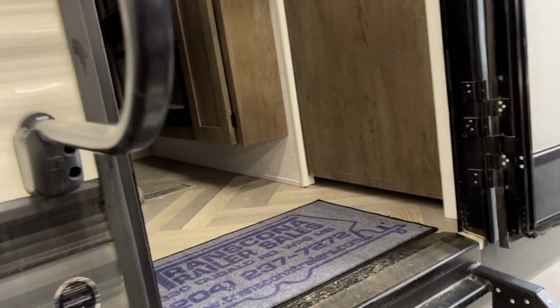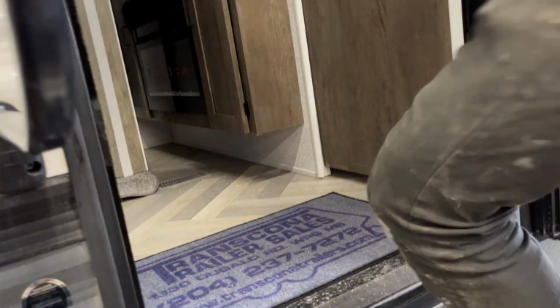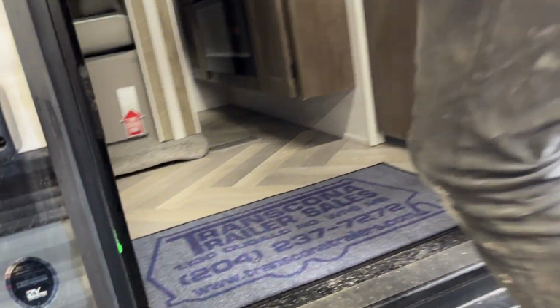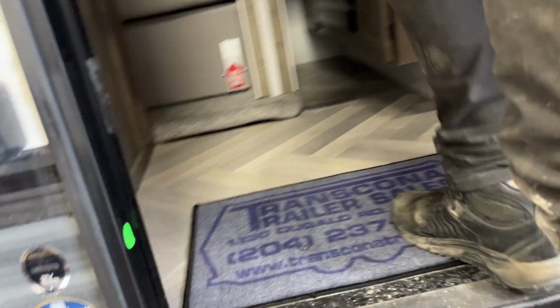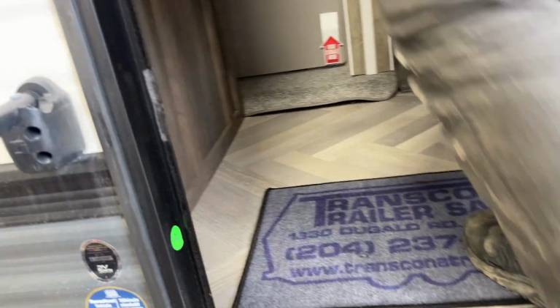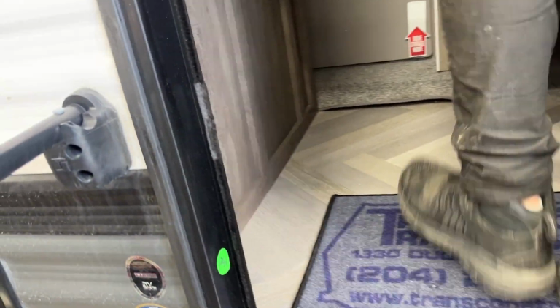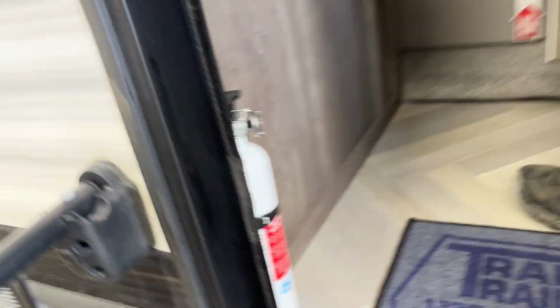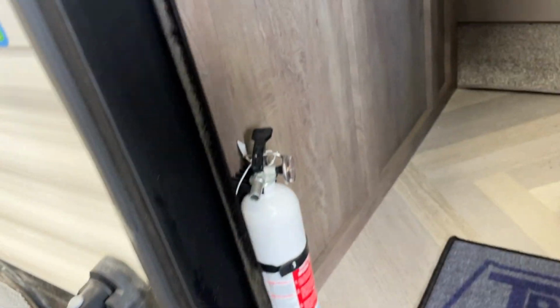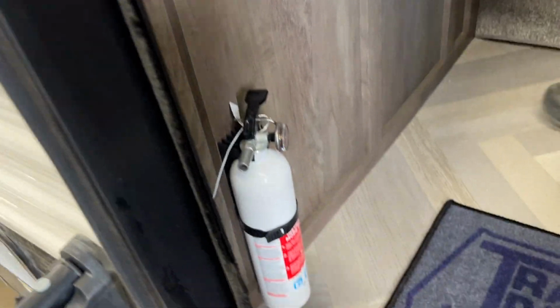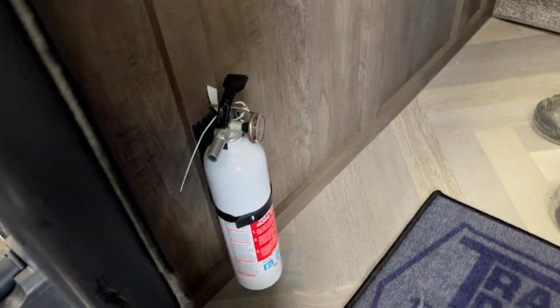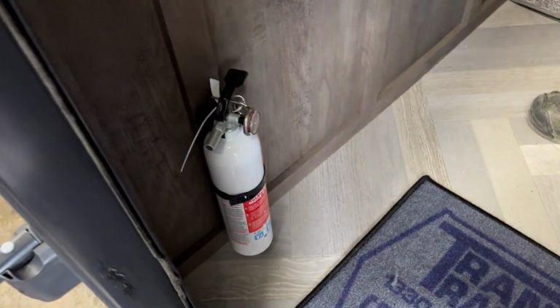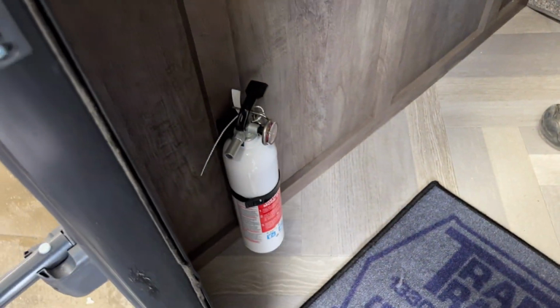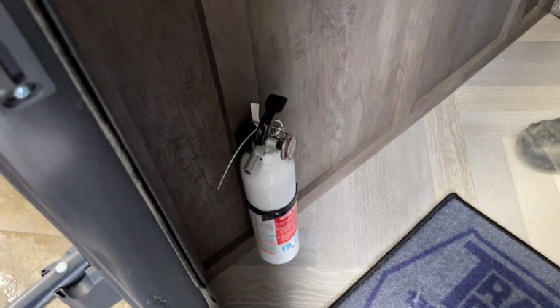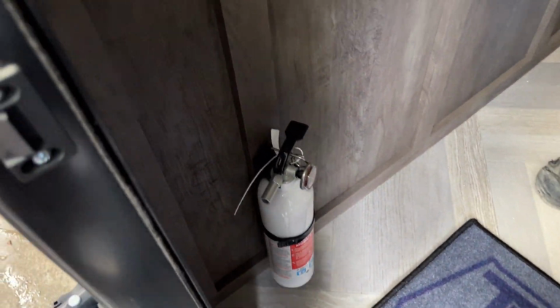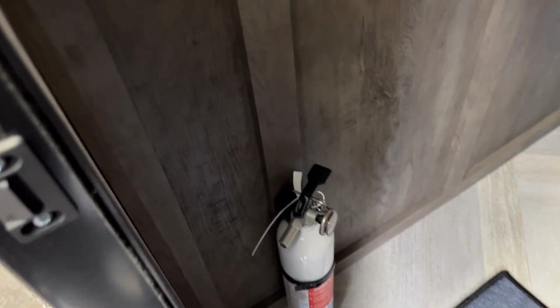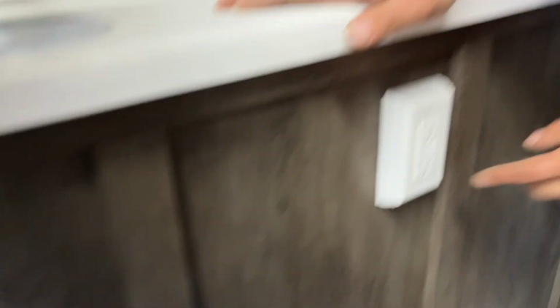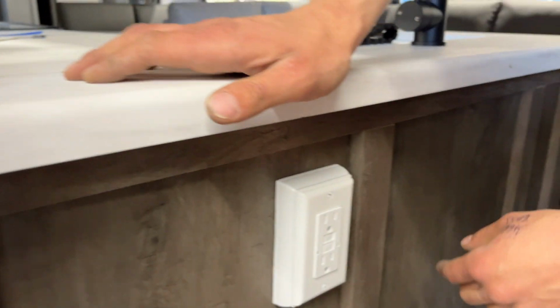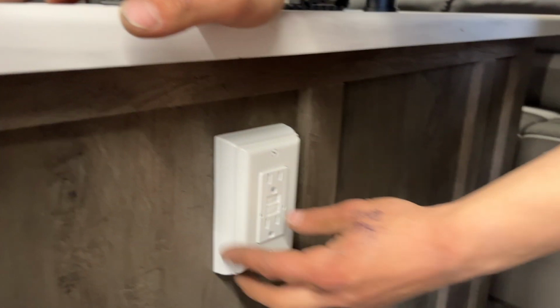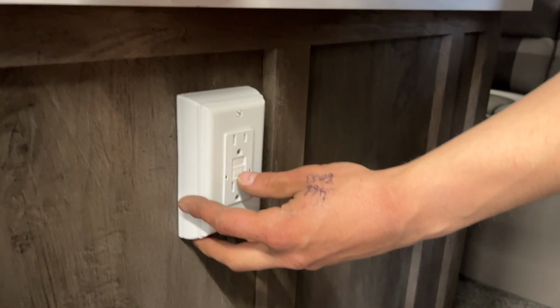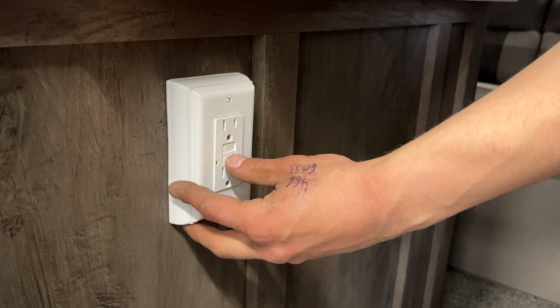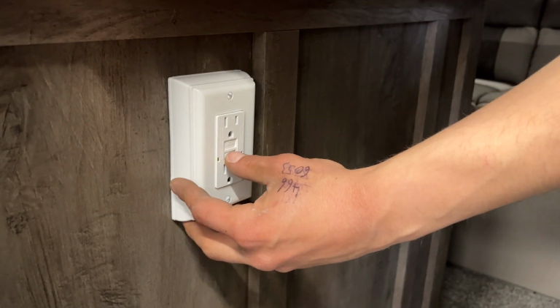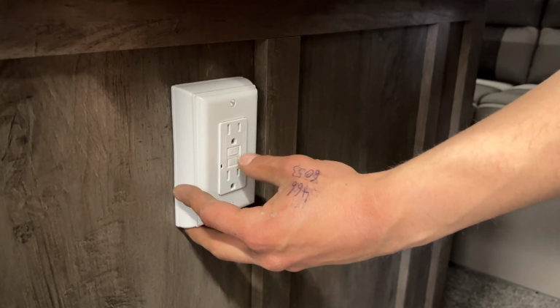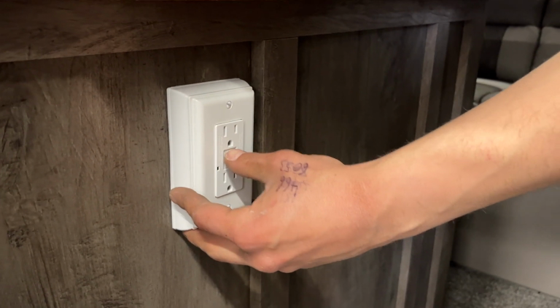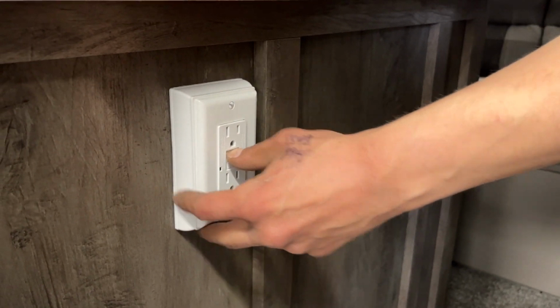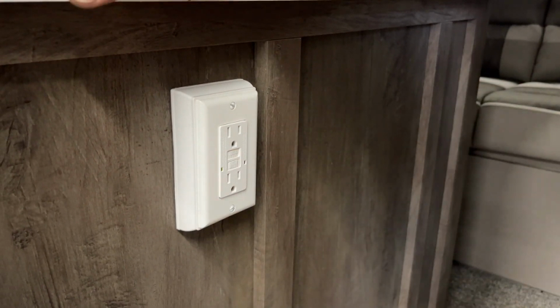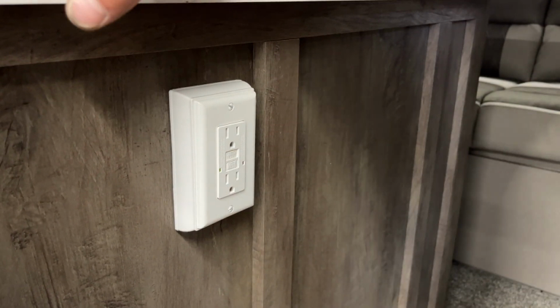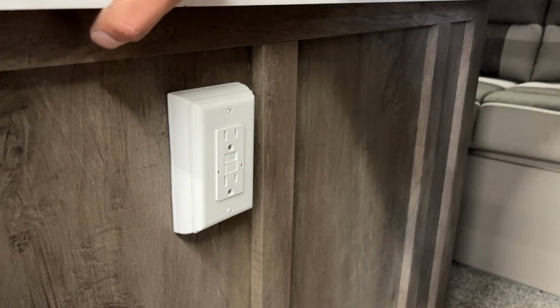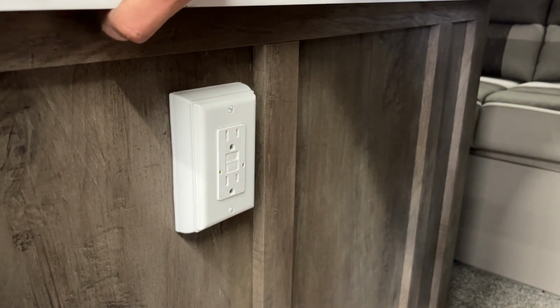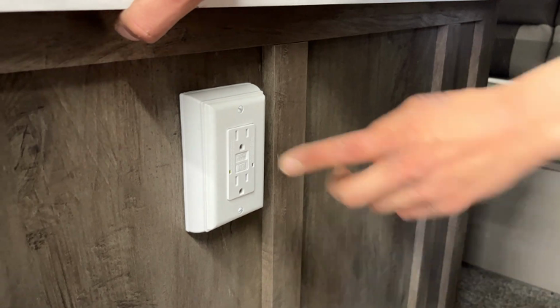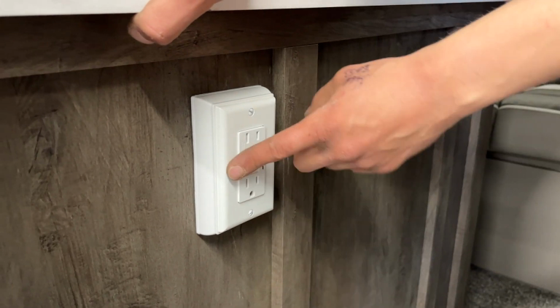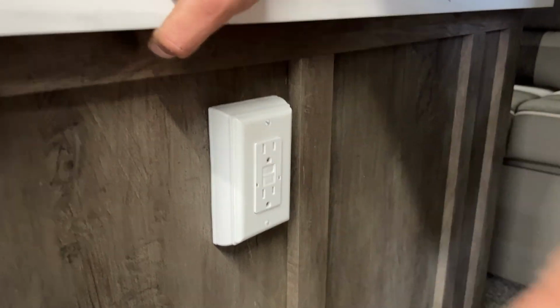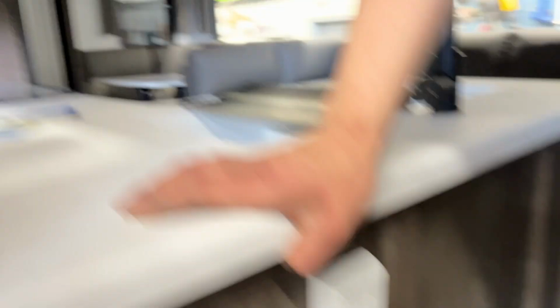As you come inside, first on the left is your fire extinguisher — standard pull the pin, point and shoot. Beside it is your GFI-protected outlet. Test is on the bottom, reset is on top, so if you ever have outlets that don't work, that's the first thing to check.